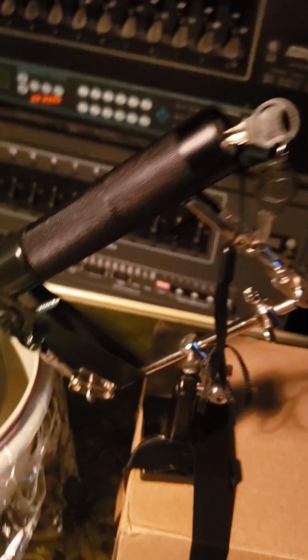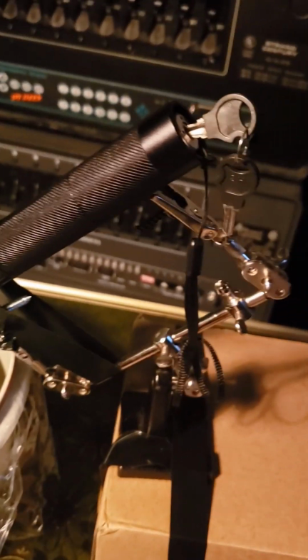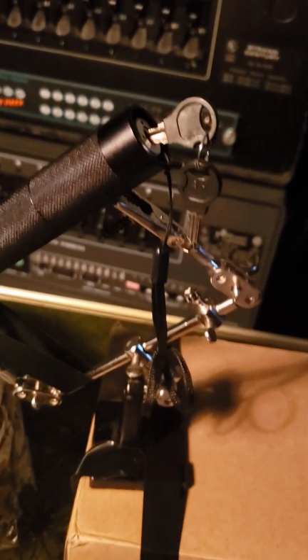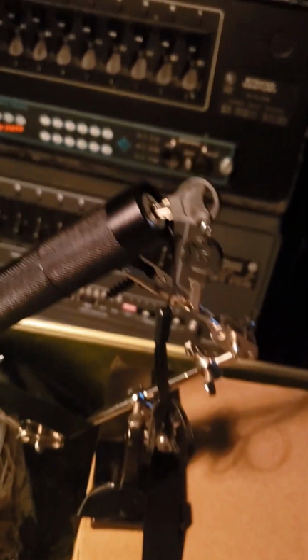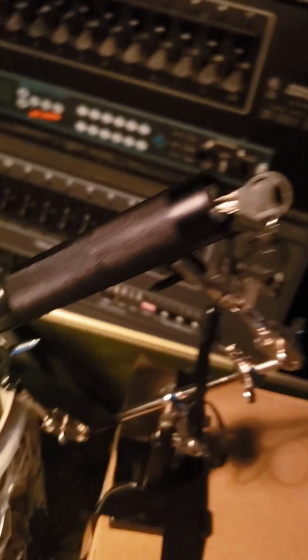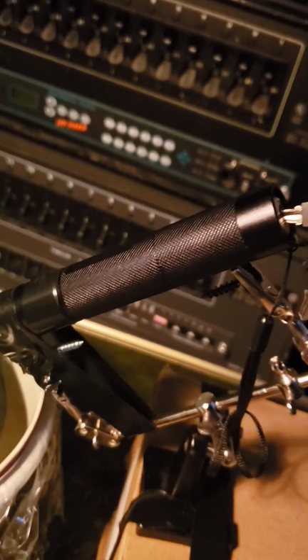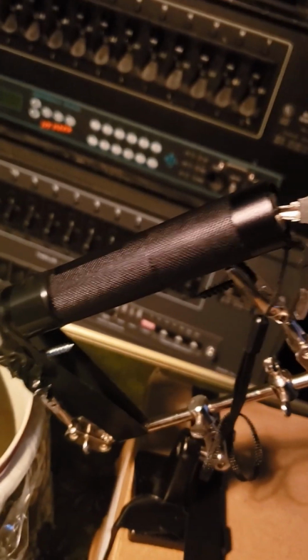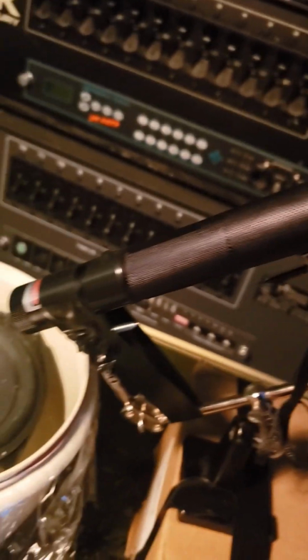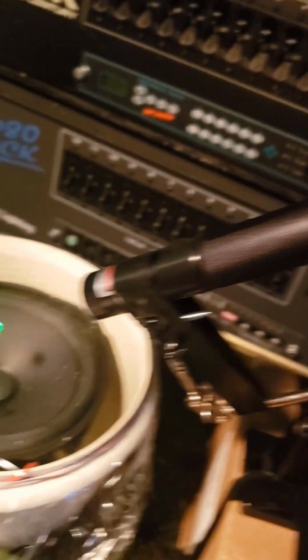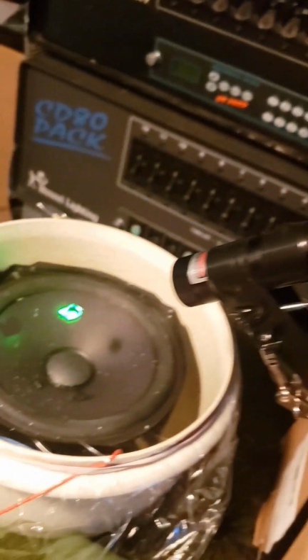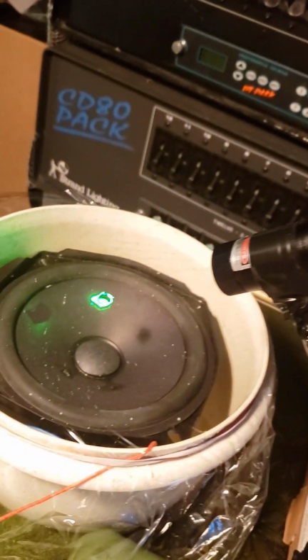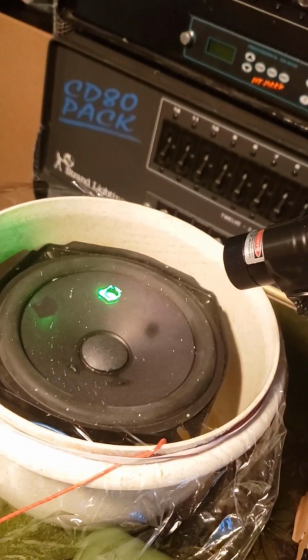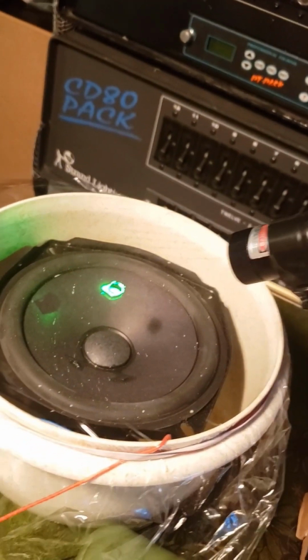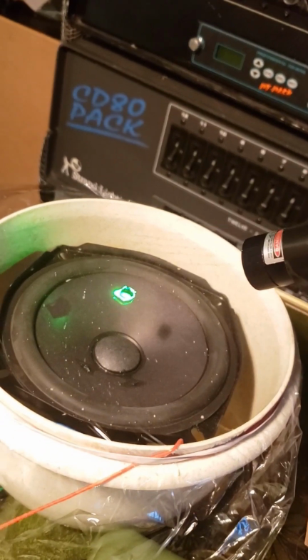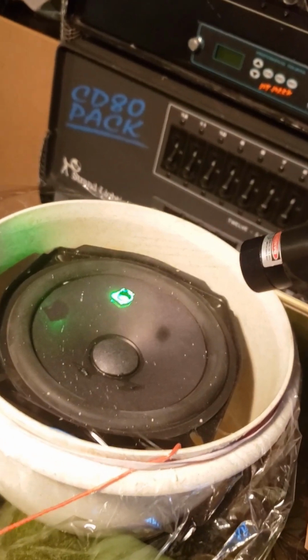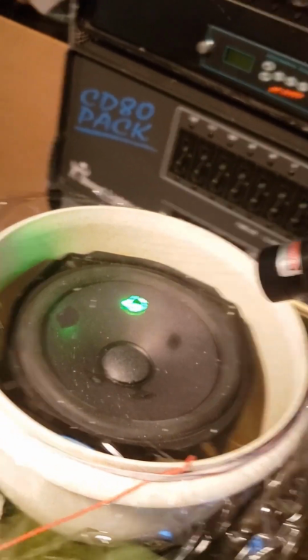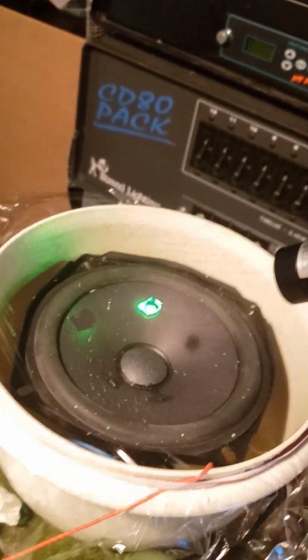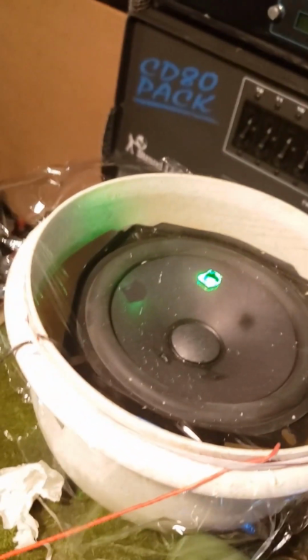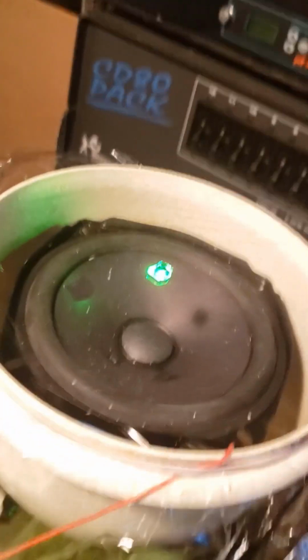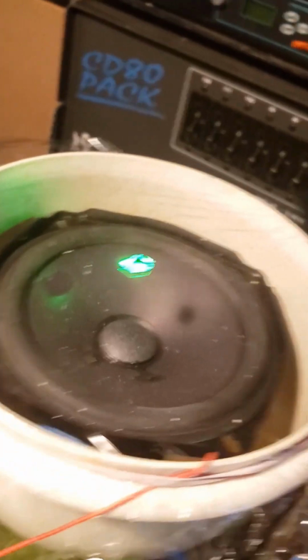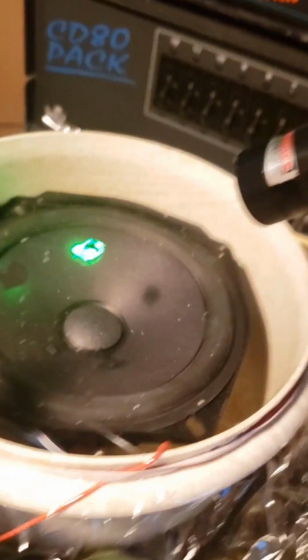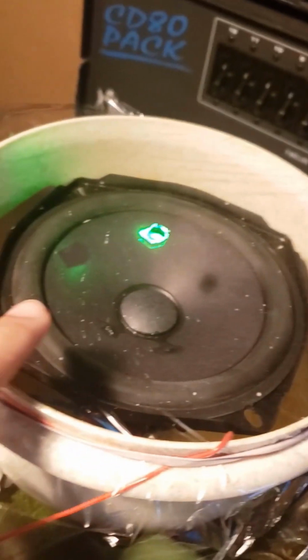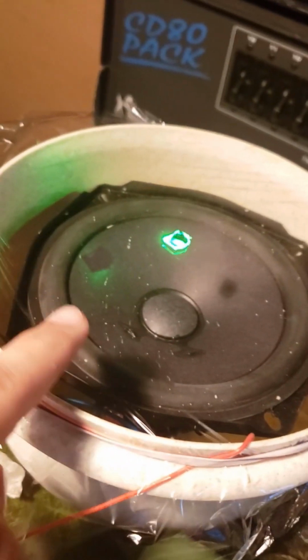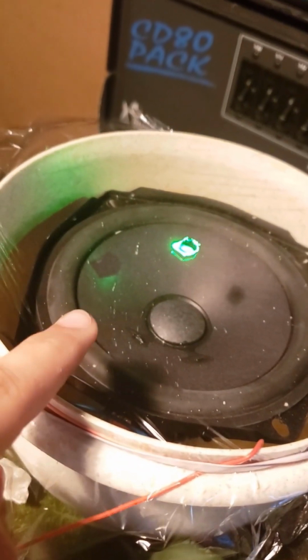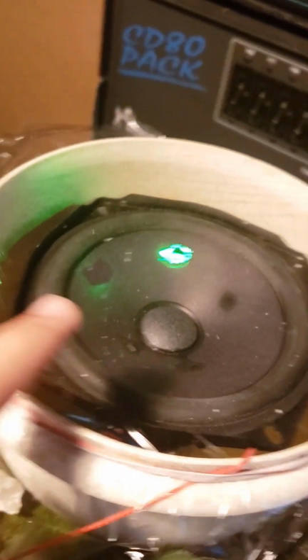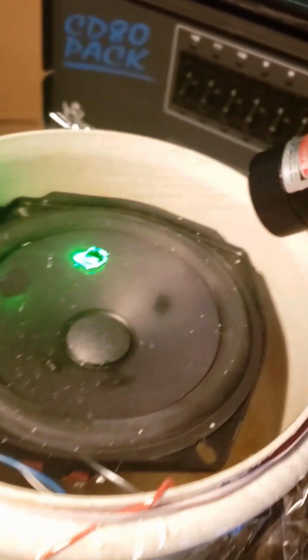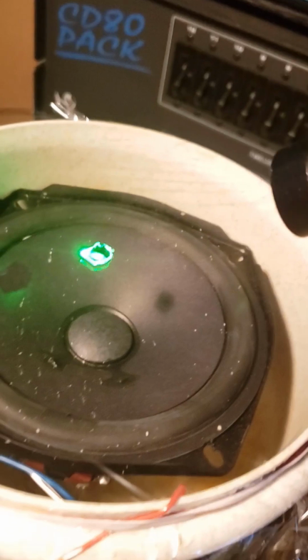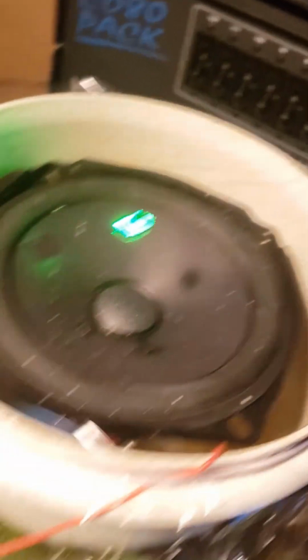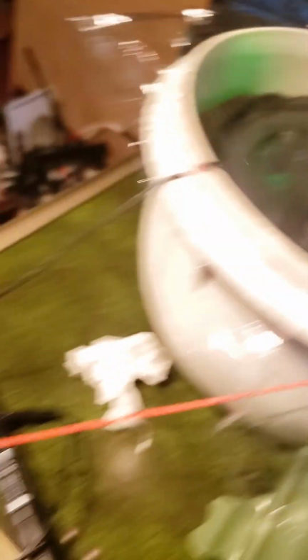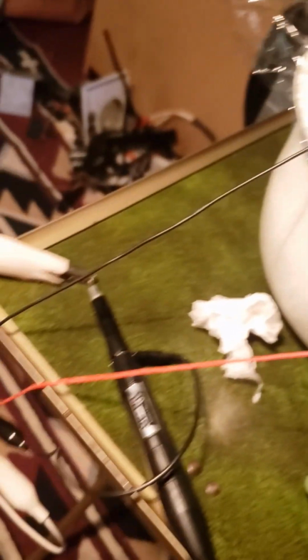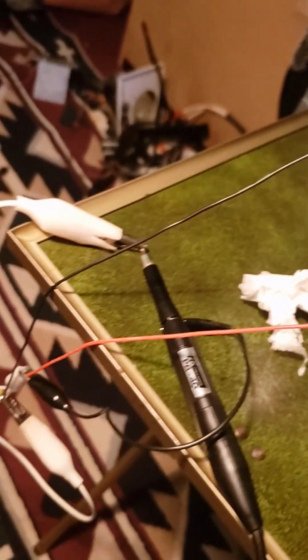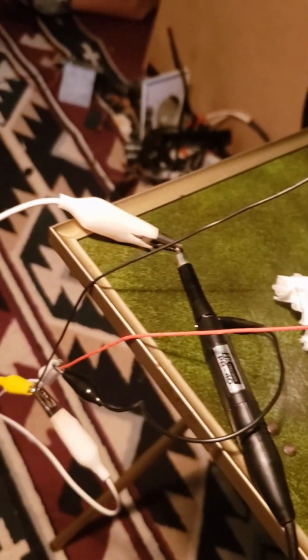Here's my setup. It's actually quite simple. It's just this high-power laser reflecting off of this little piece of mirror. This piece of mirror is glued onto the saran wrap, and then we've got a speaker inside that's being fed audio signals.